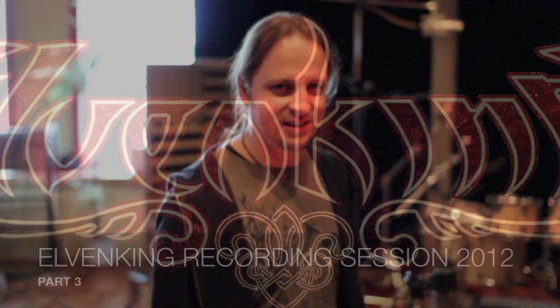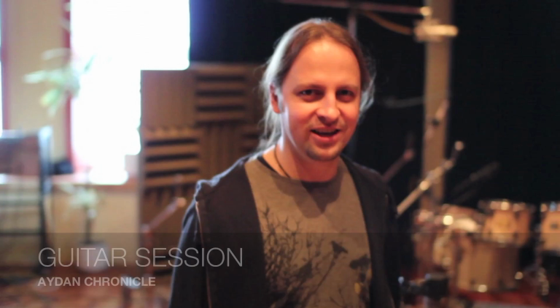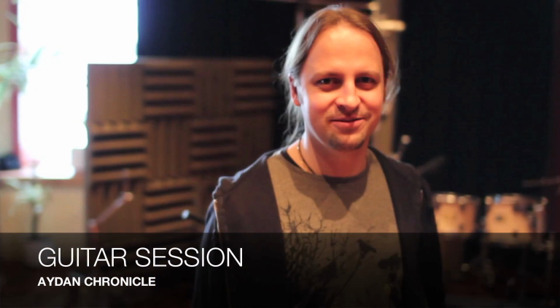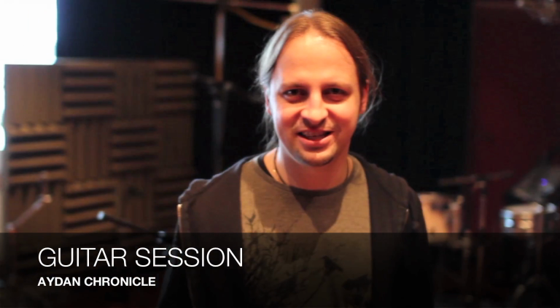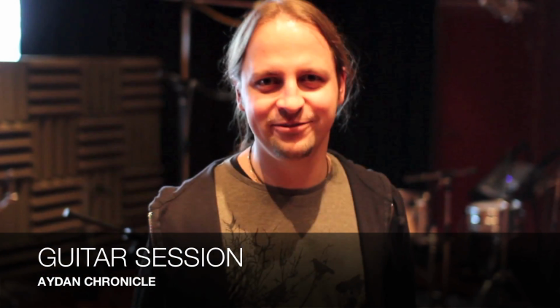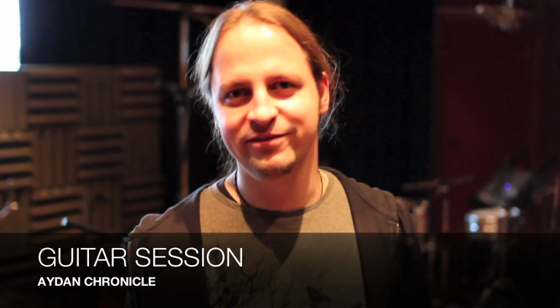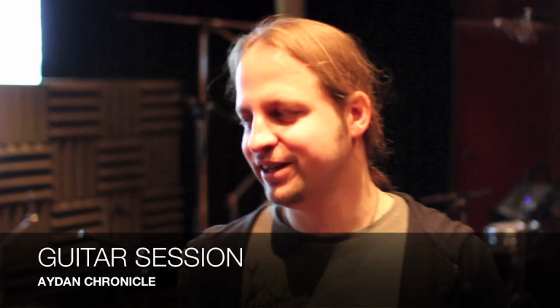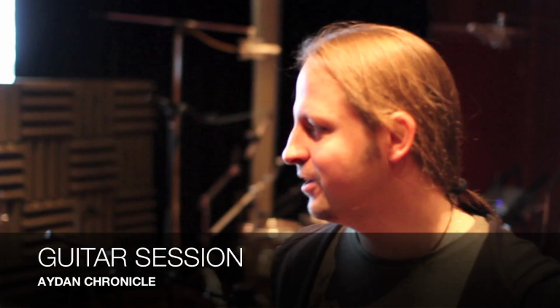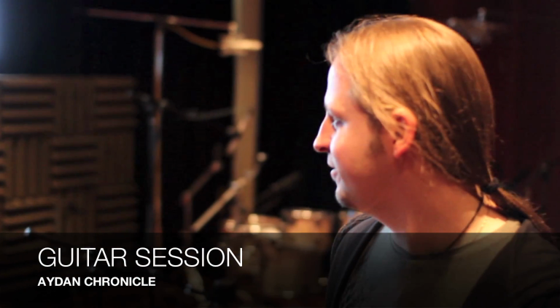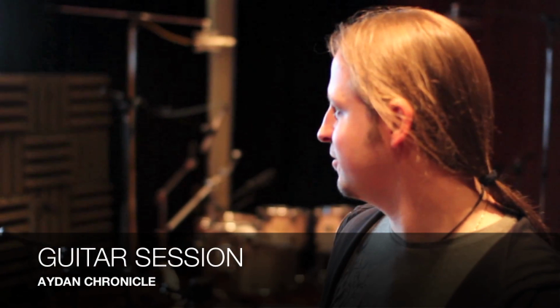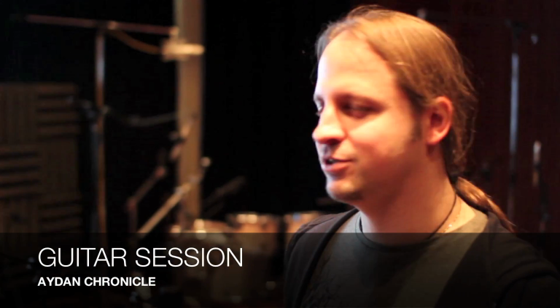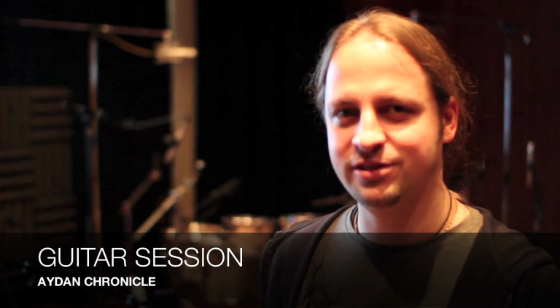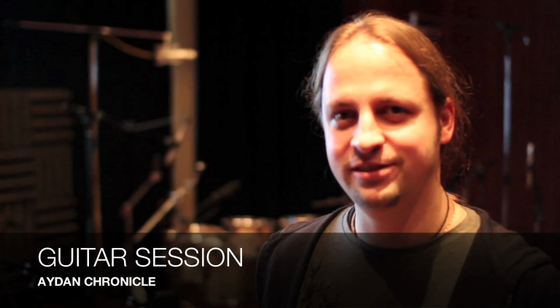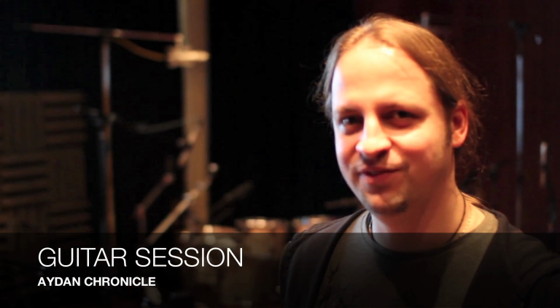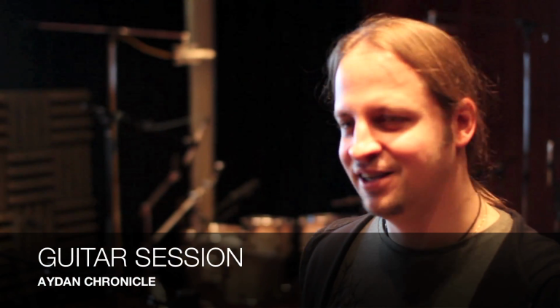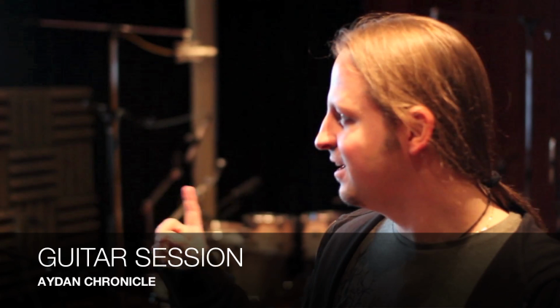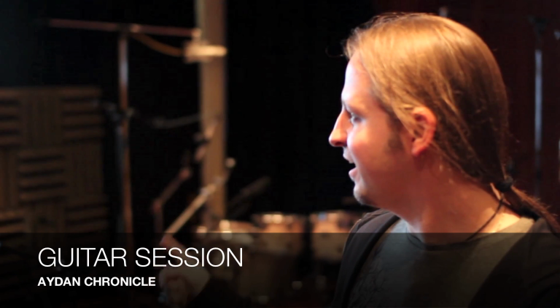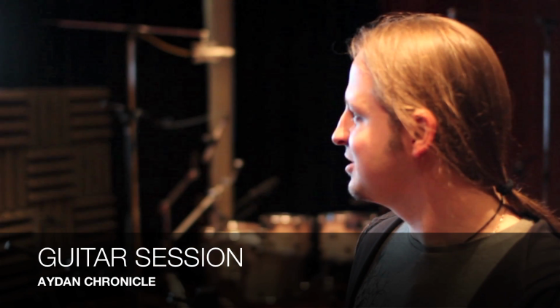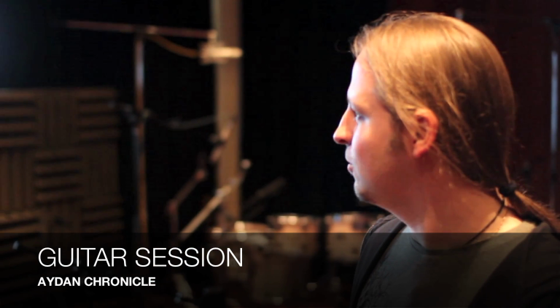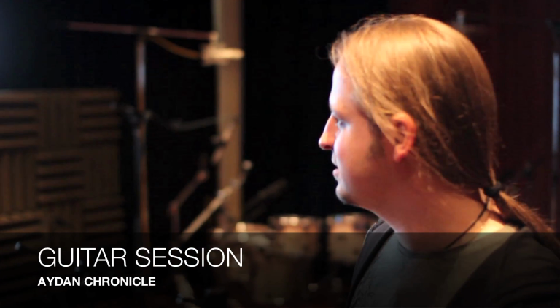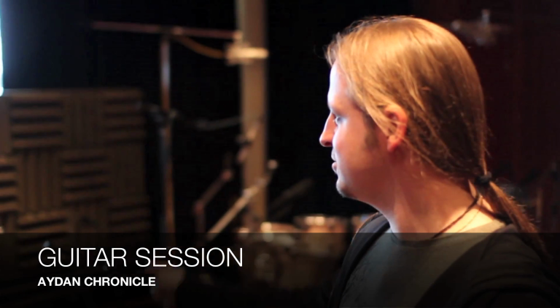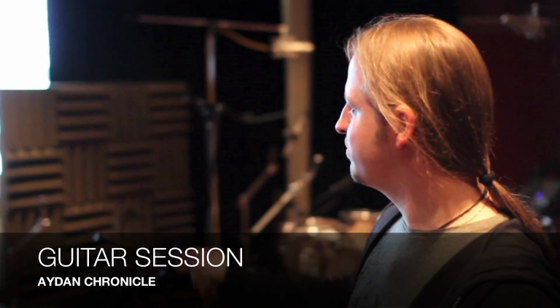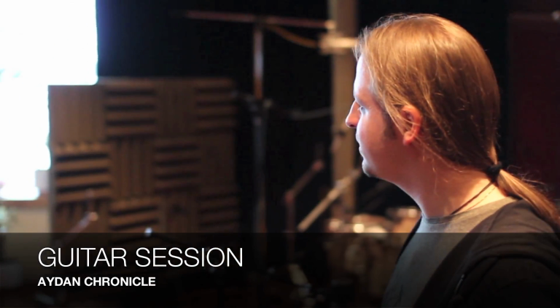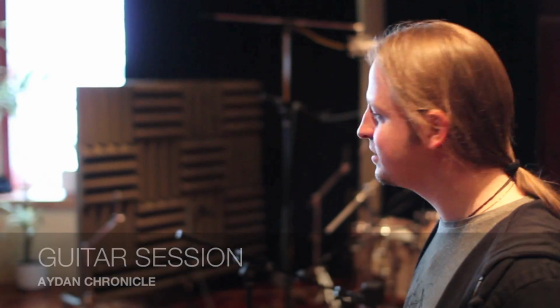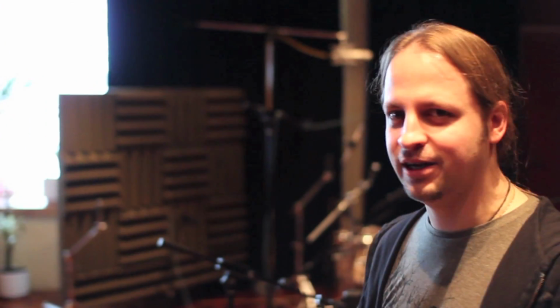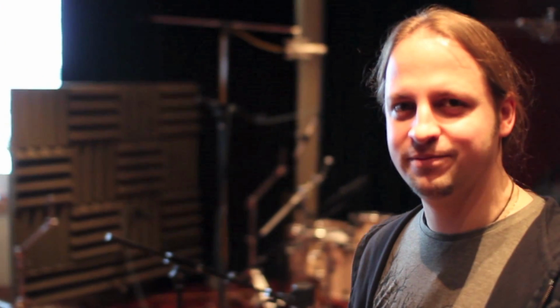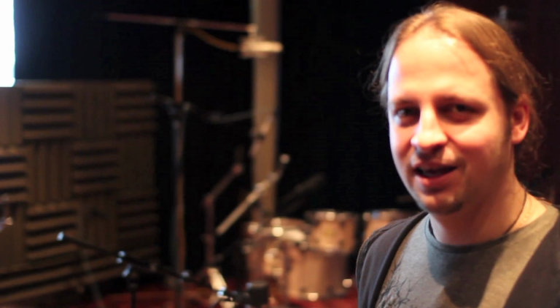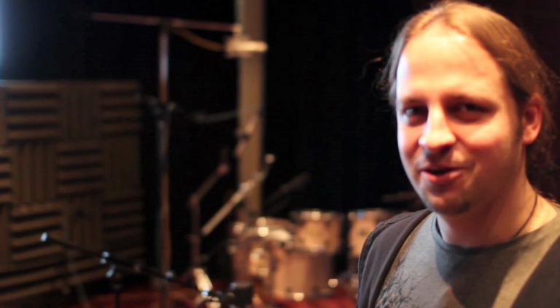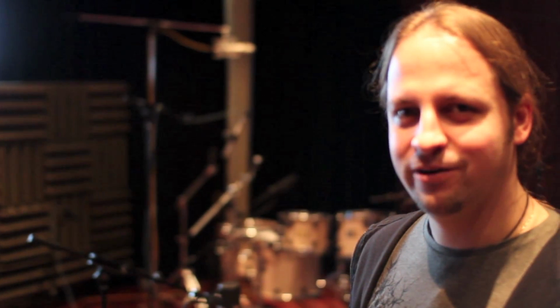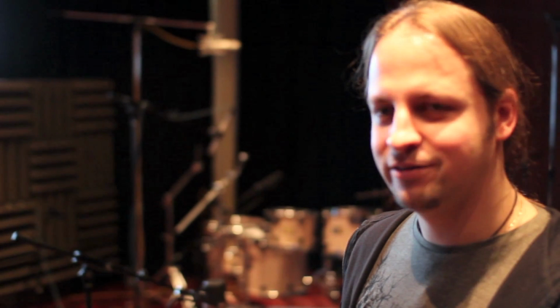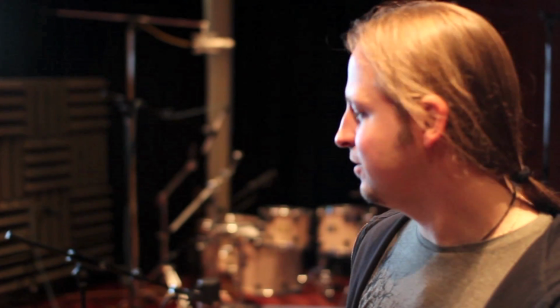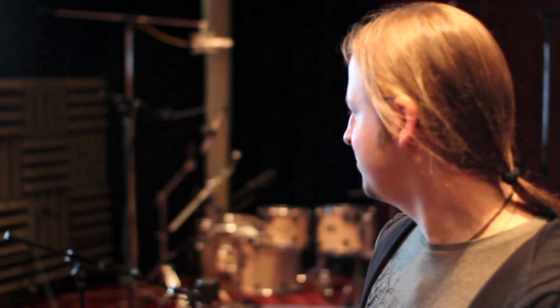Hello guys, this is Aidan from Elvenking and we are here at Sonic Pump Studios Helsinki. Snowy Helsinki as you maybe can see outside — we're under the snow at the moment.